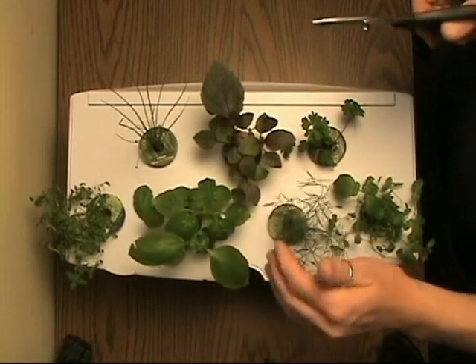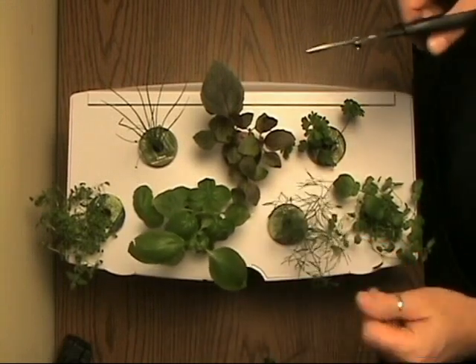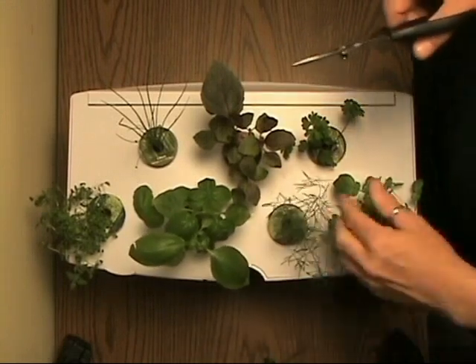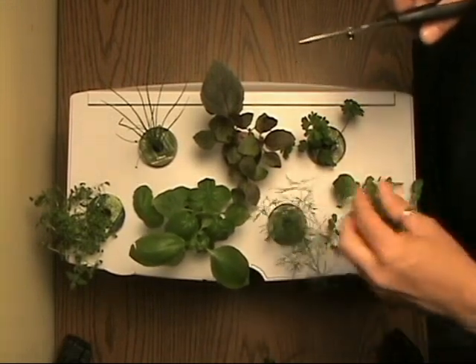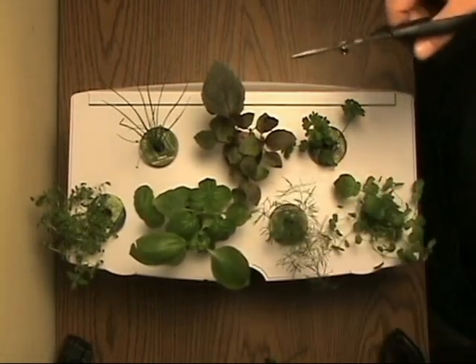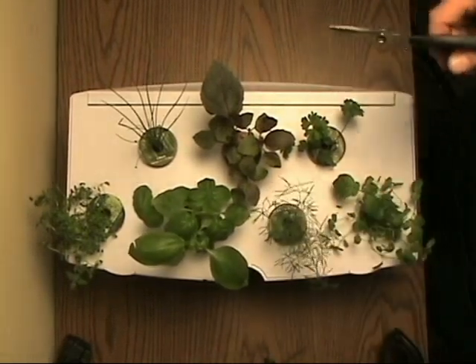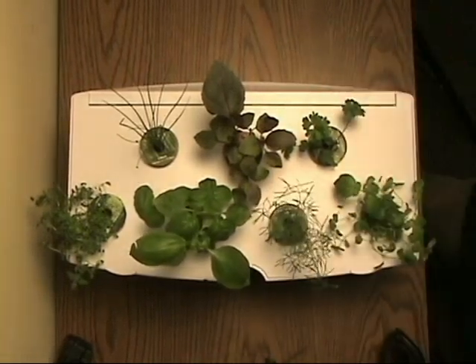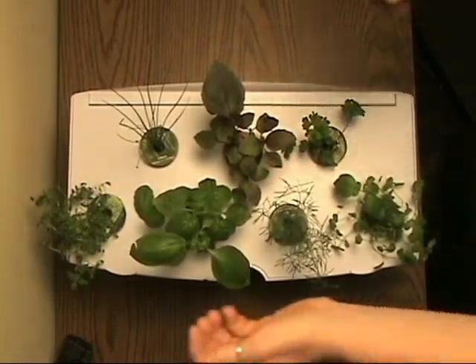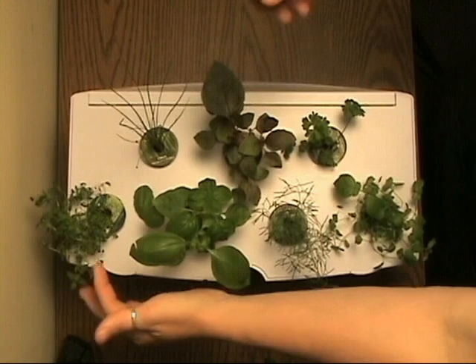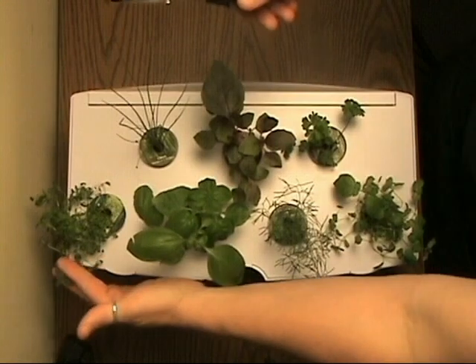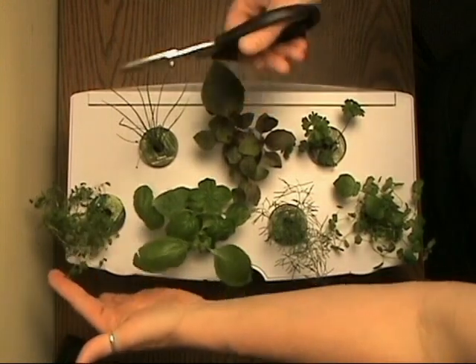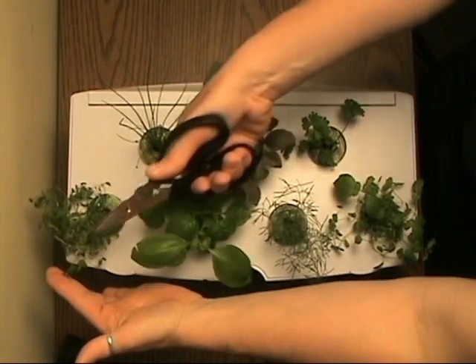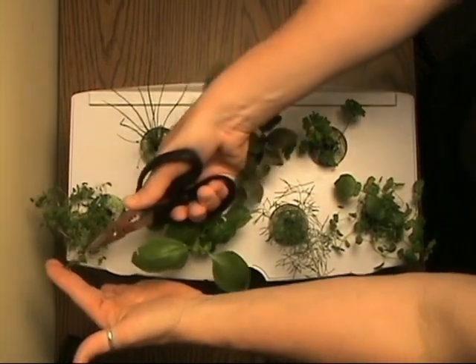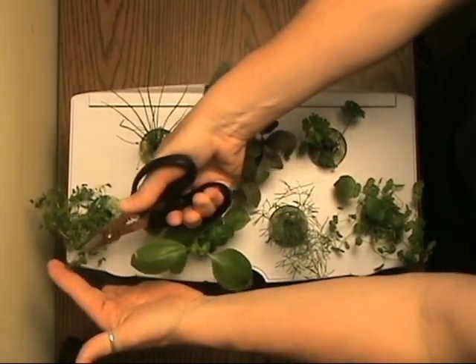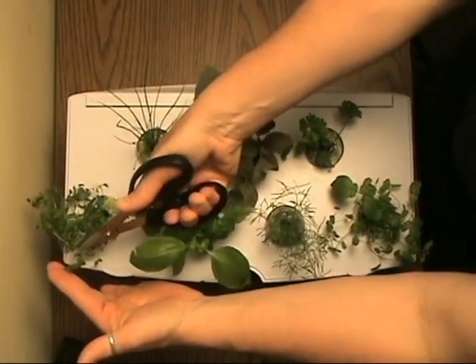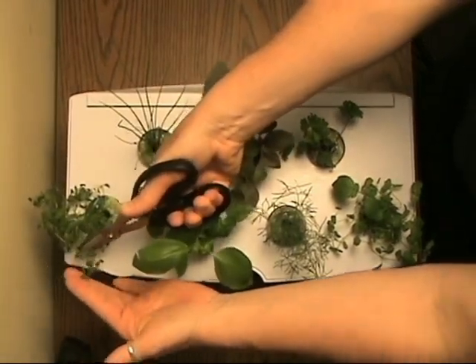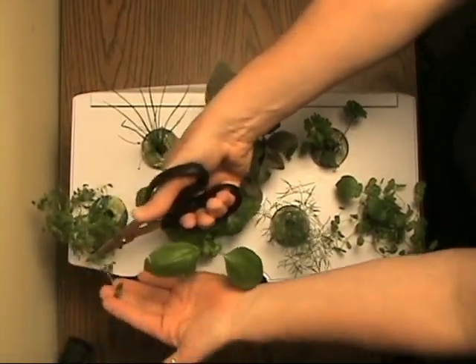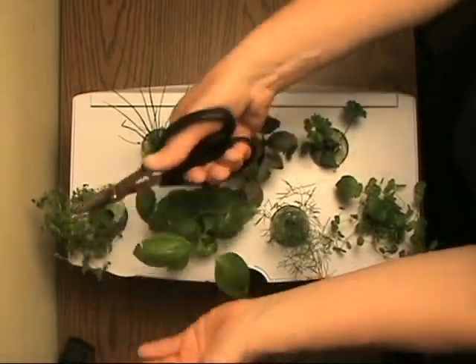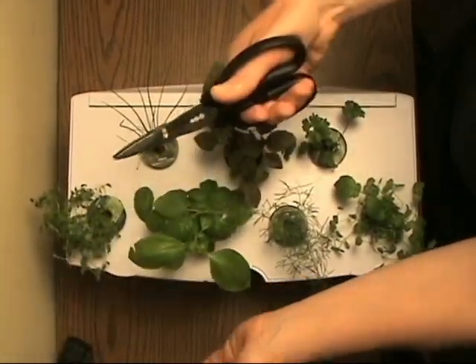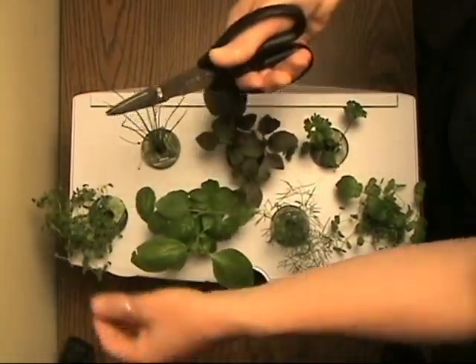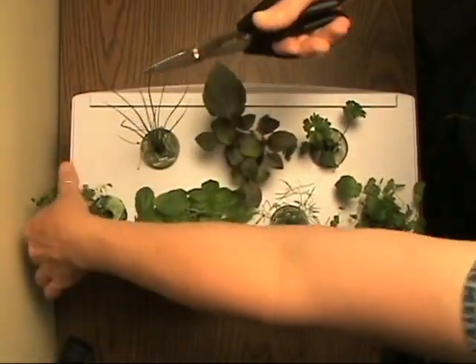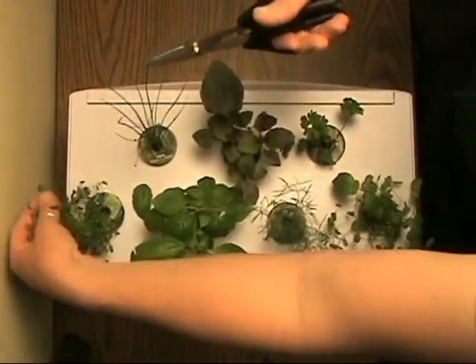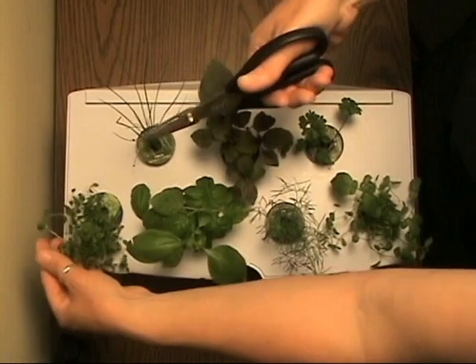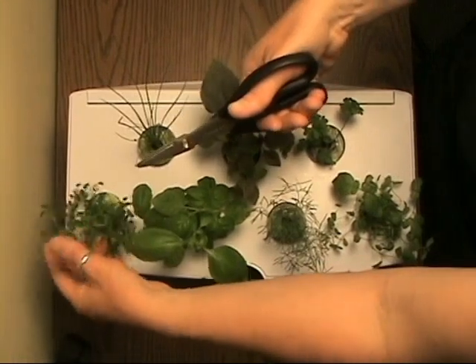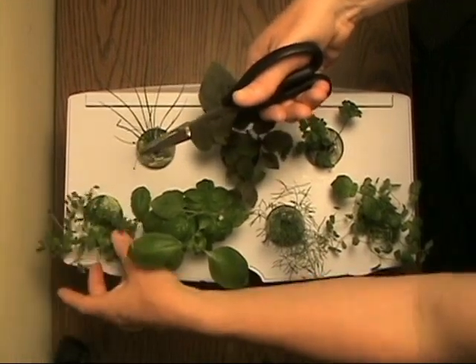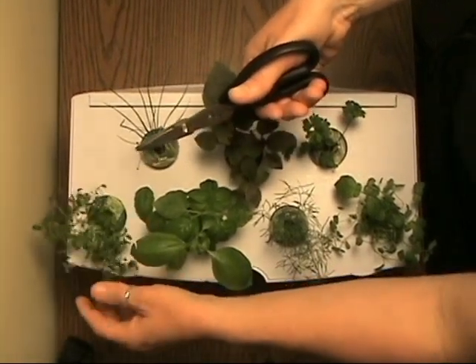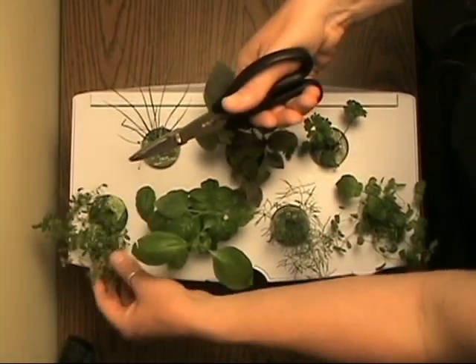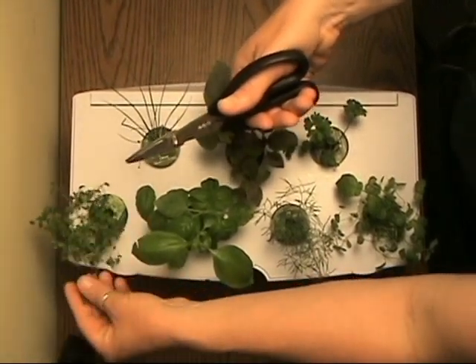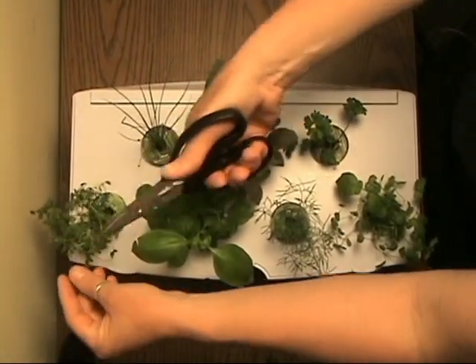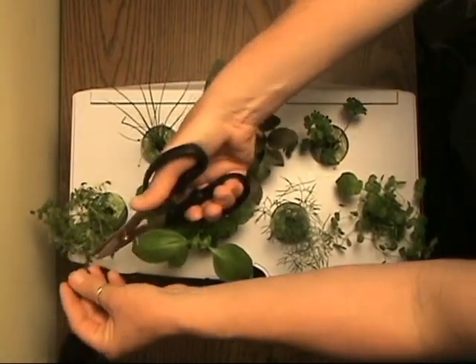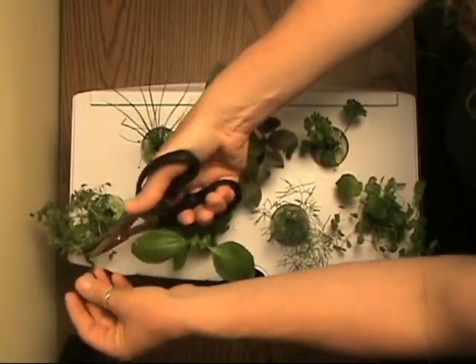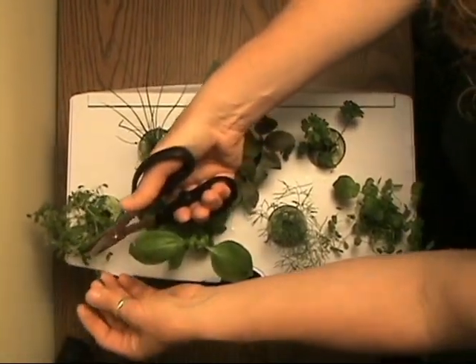Let's move on to thyme. Thyme is also a slow grower, and it is best to remove the long stem pieces just like we did with the mint. It will encourage new growth from the base and keep thyme from blocking light to other plants.